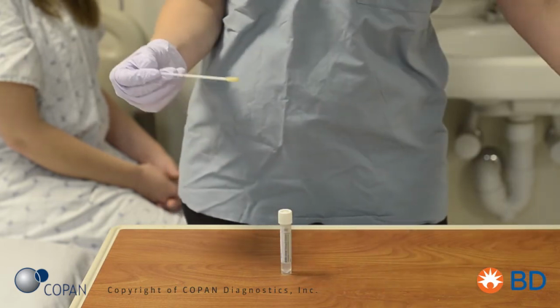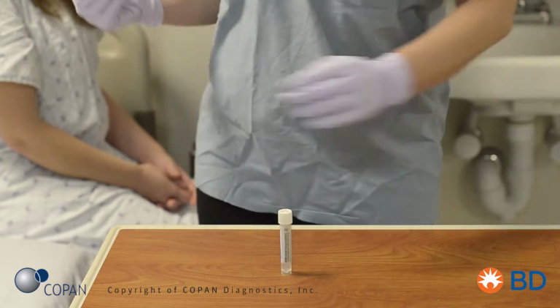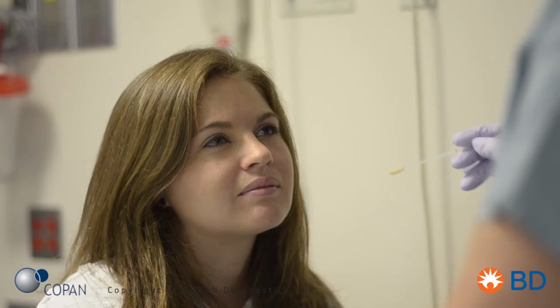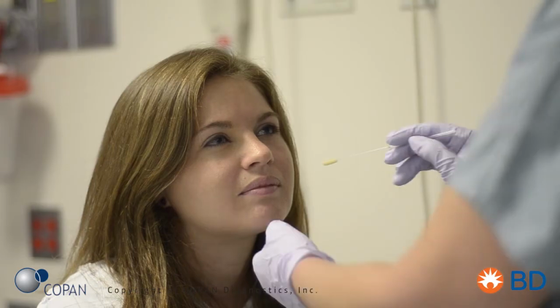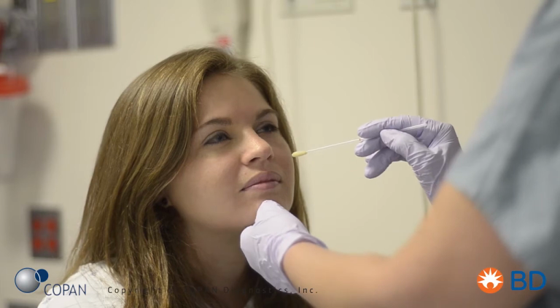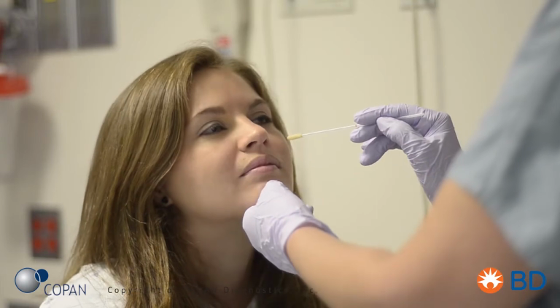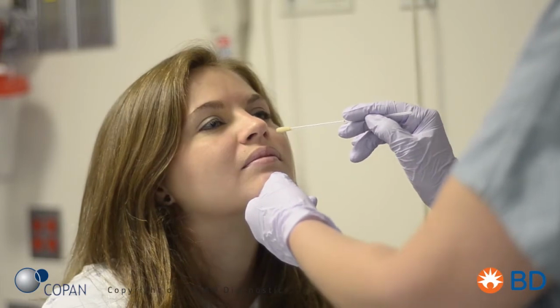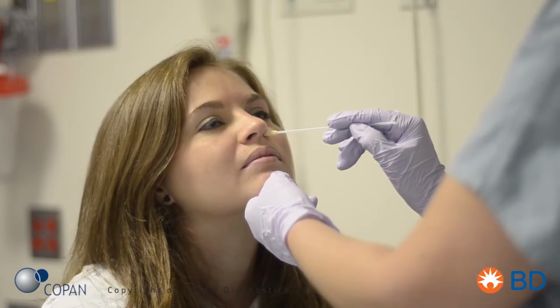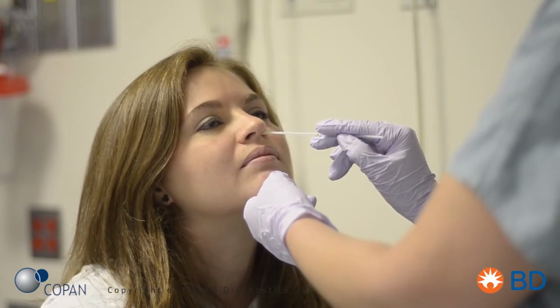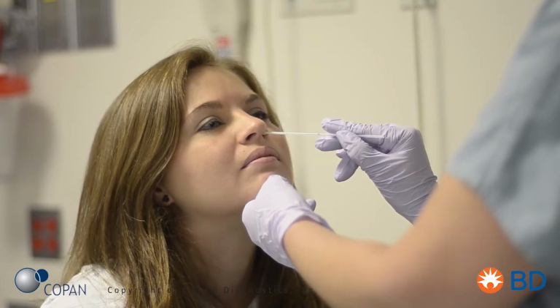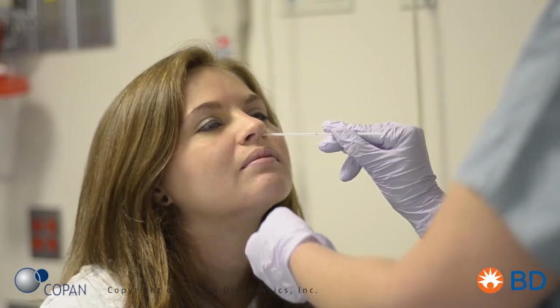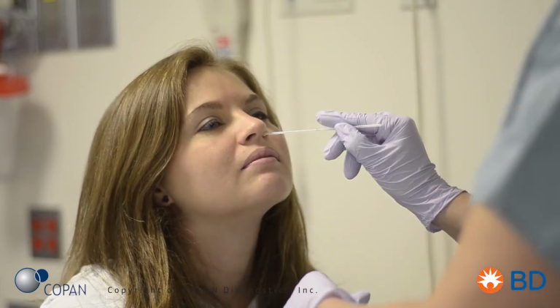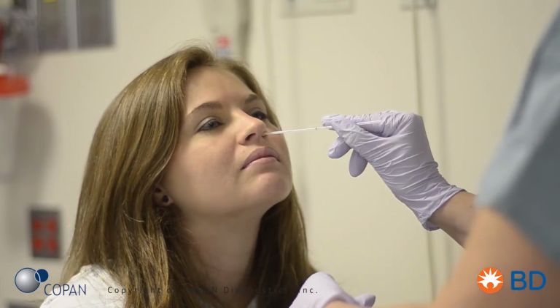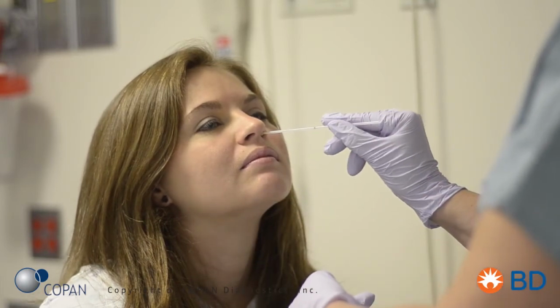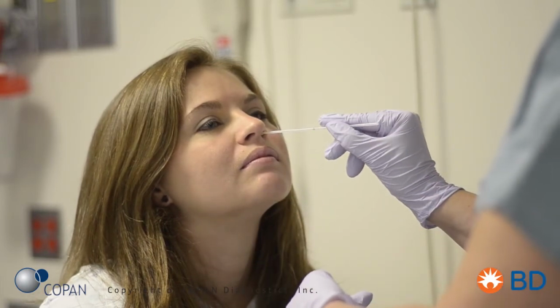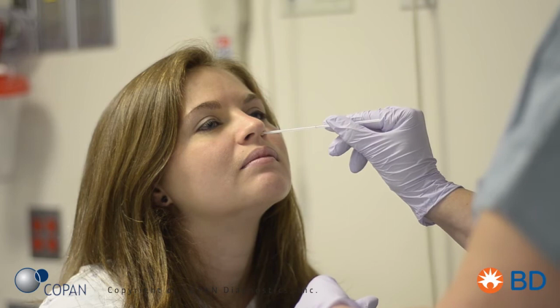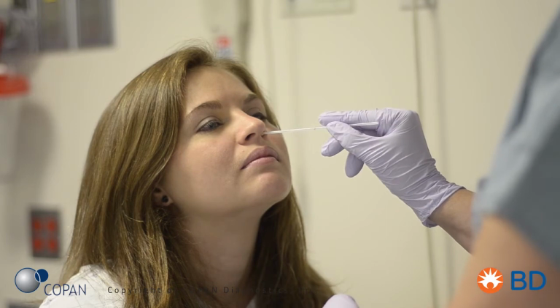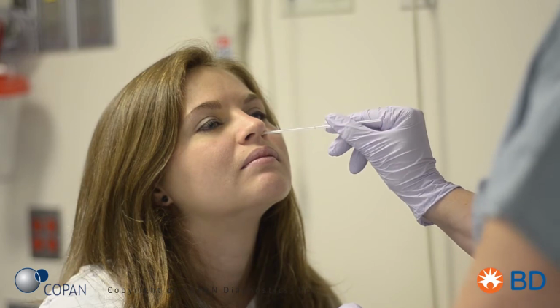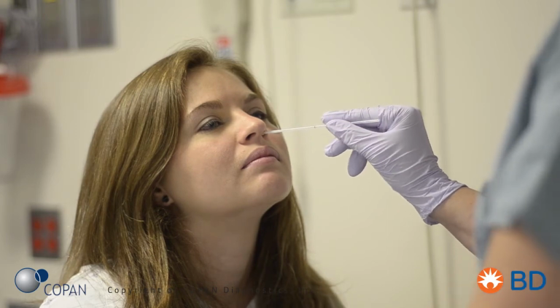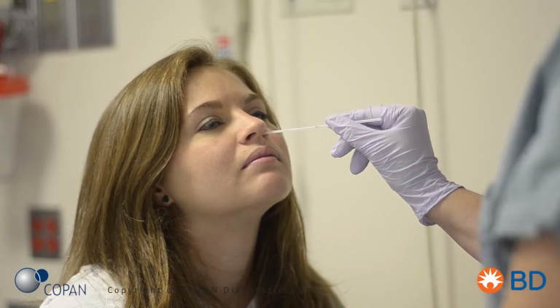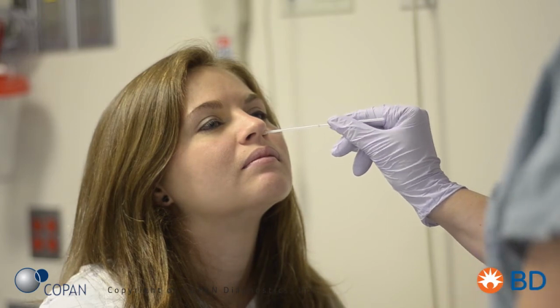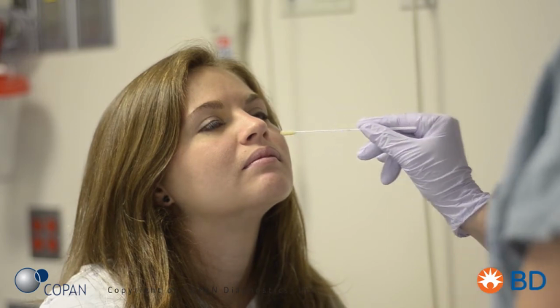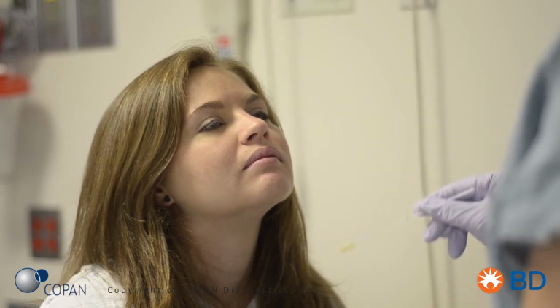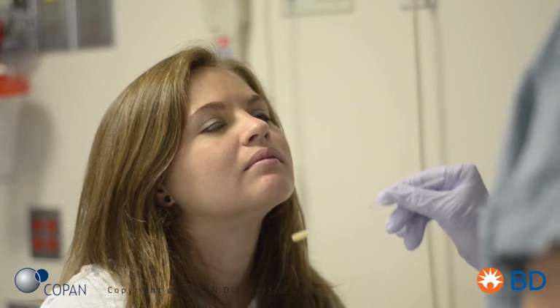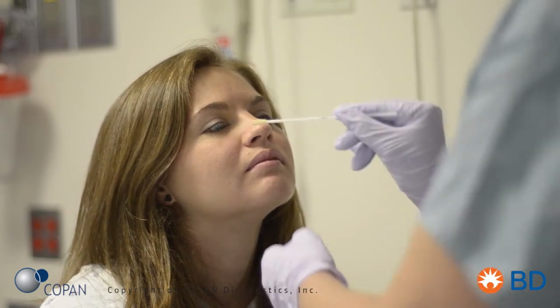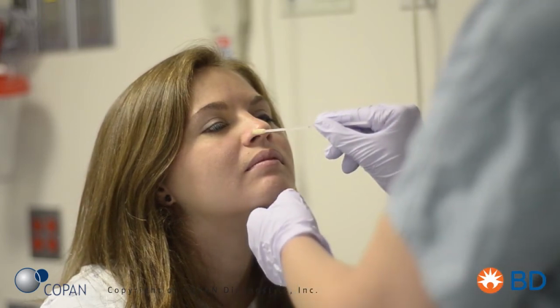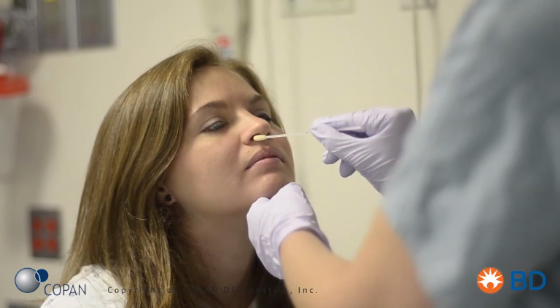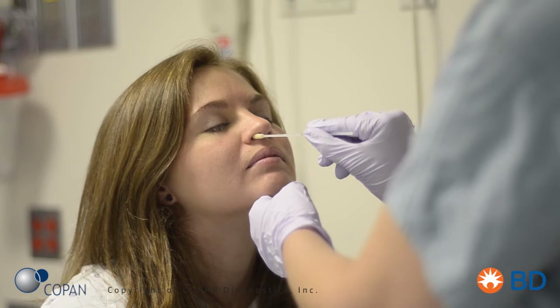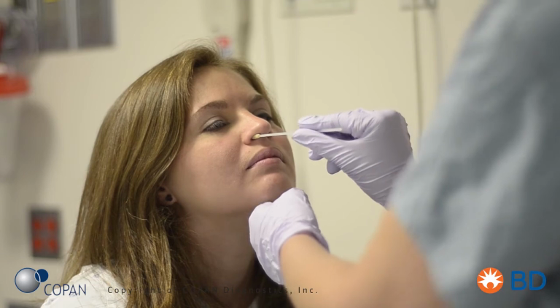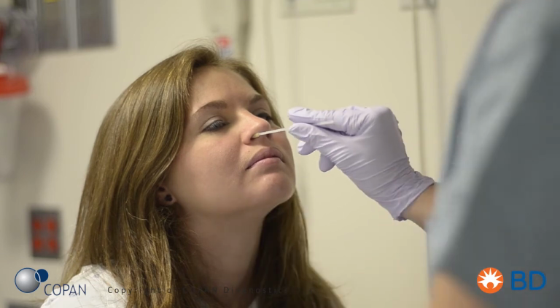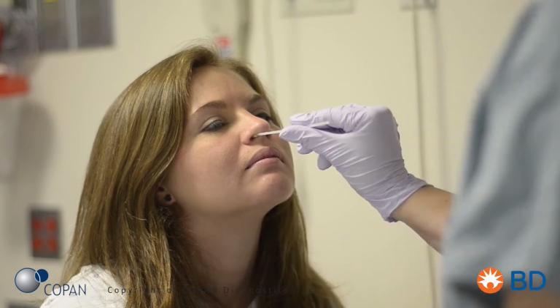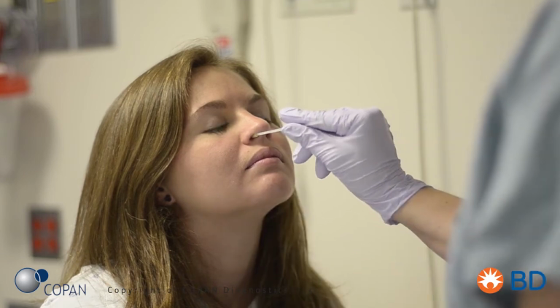Place the white swab into one of the patient's nostrils. Rotate five times, pressing lightly against the inside of the nose to collect the nasal sample. Repeat the process in the second nostril with the same white swab.